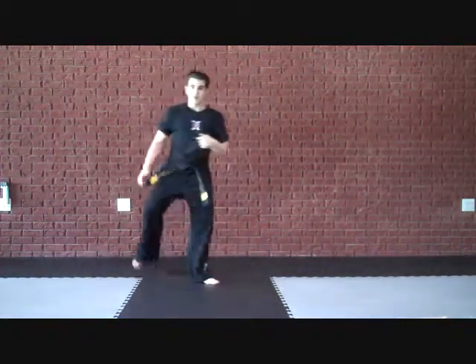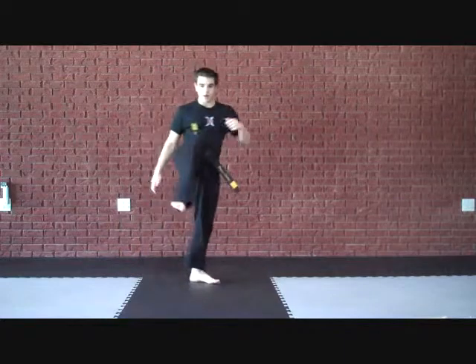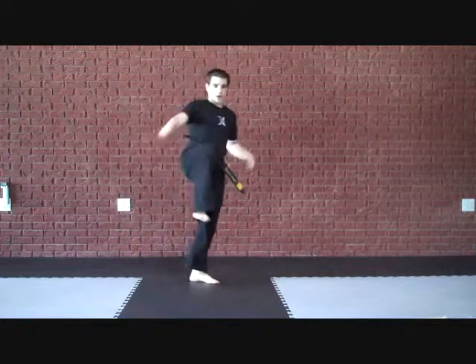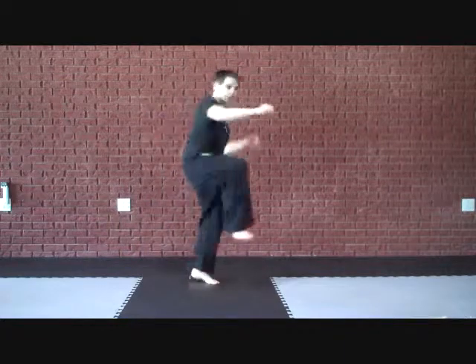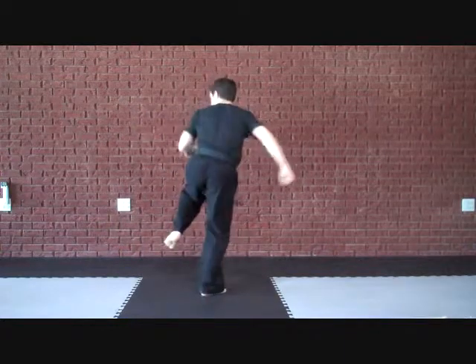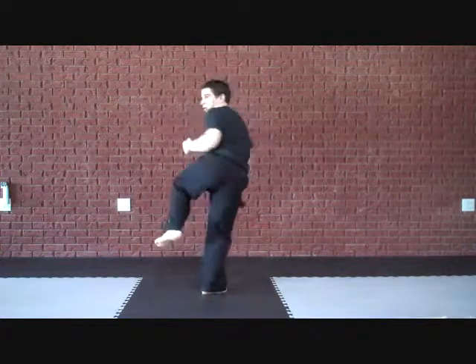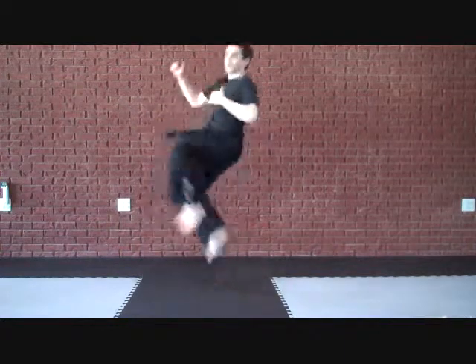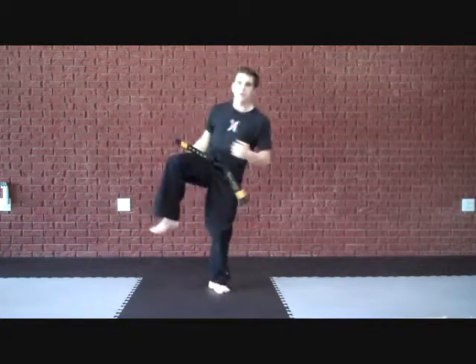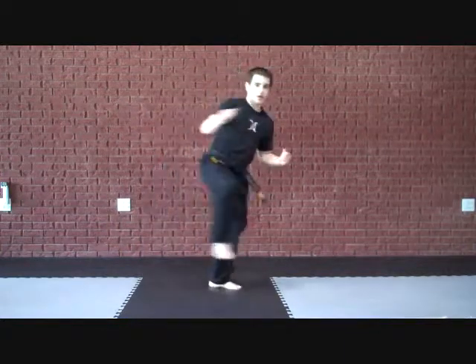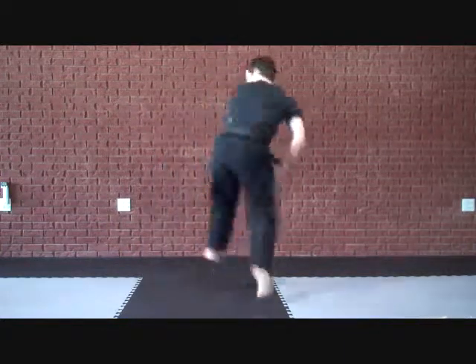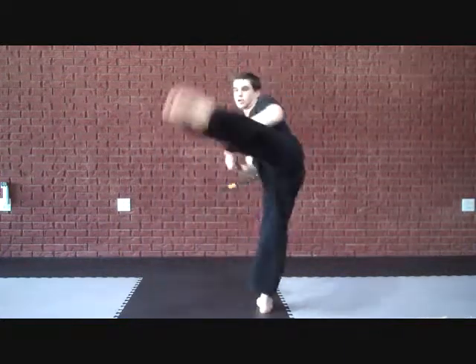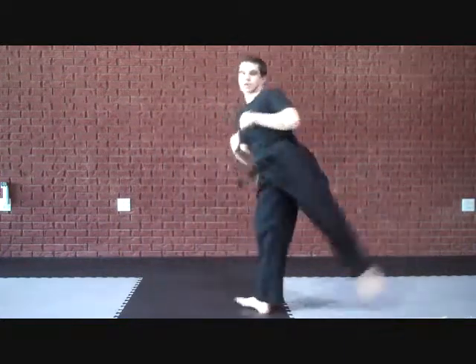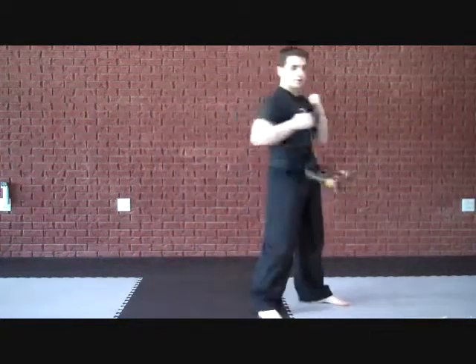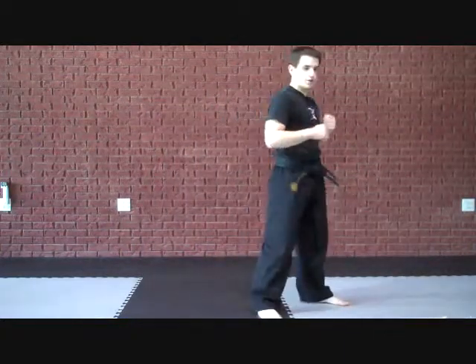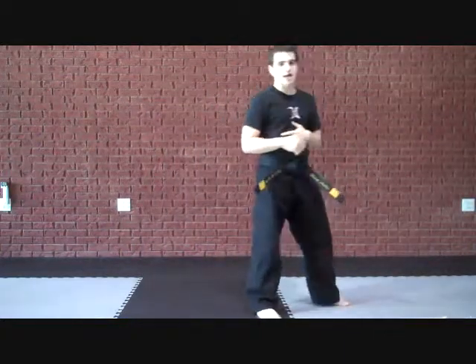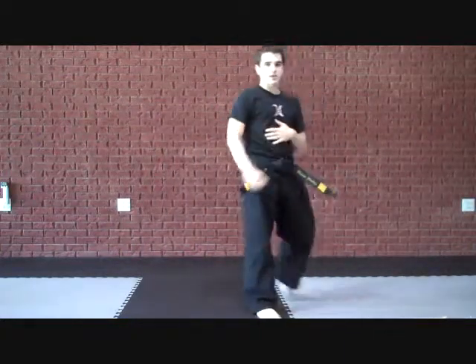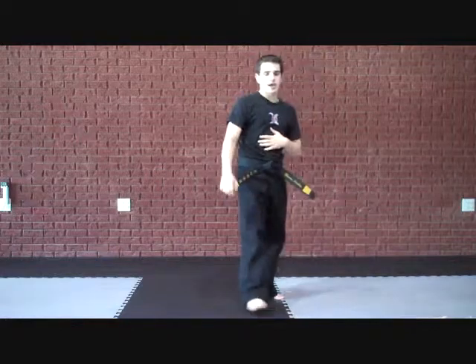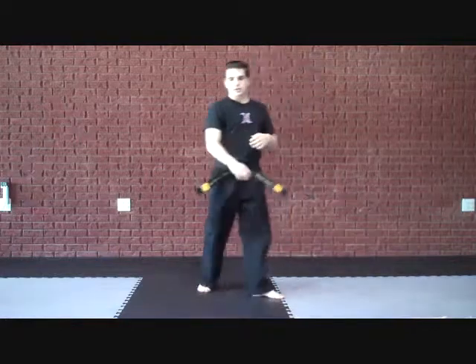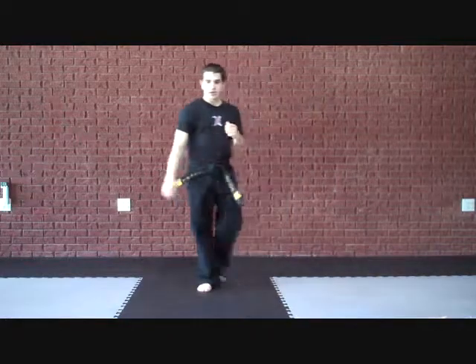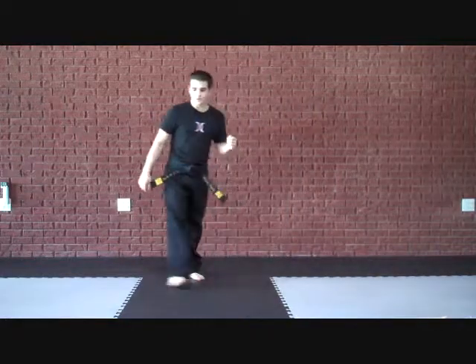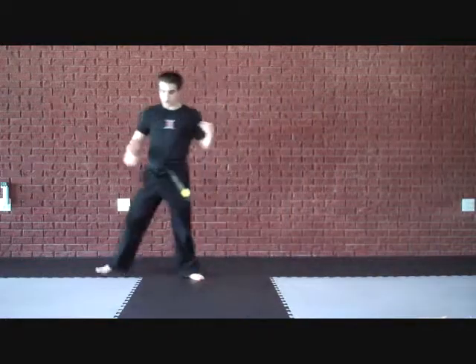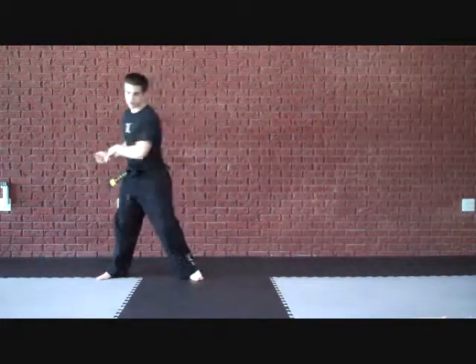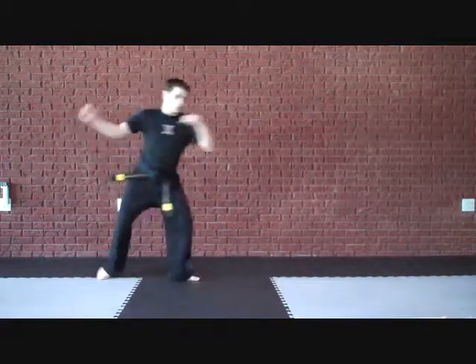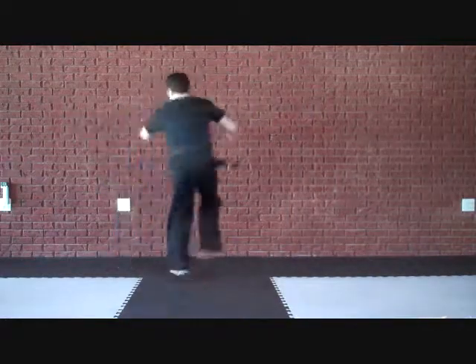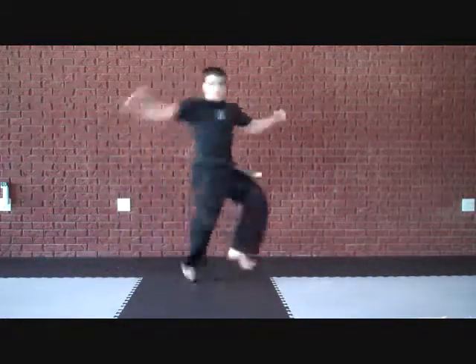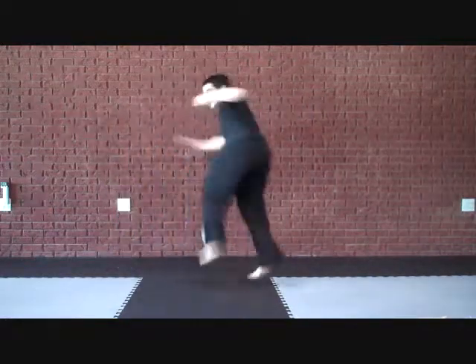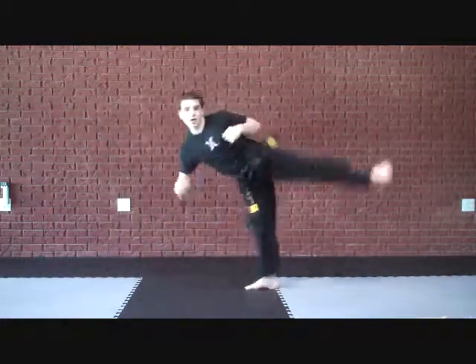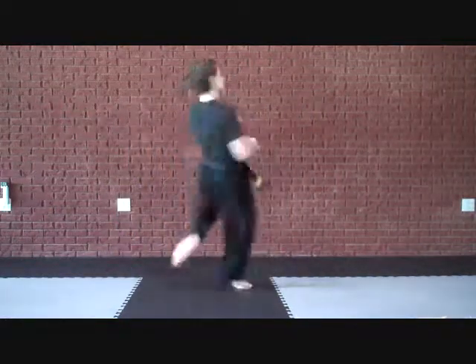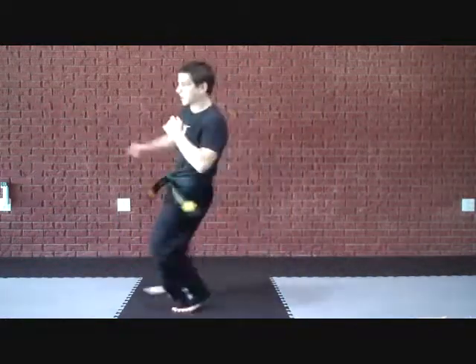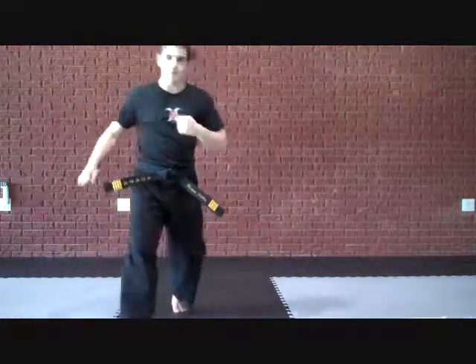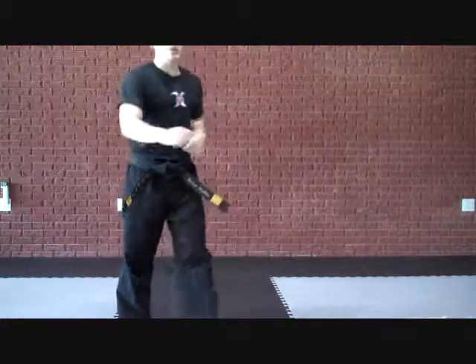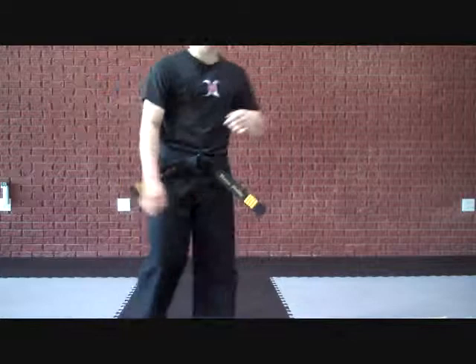Here — one, two, three, hook kick. Just like that. So faster: one, two, three, hook kick. Just like that.